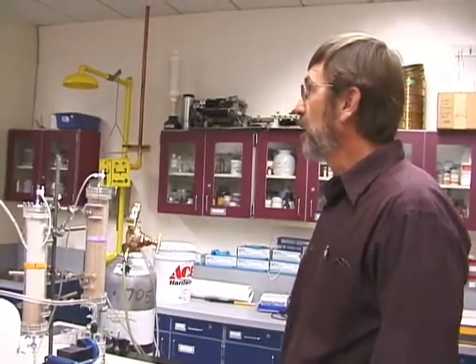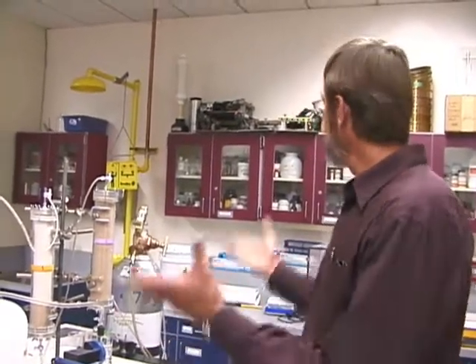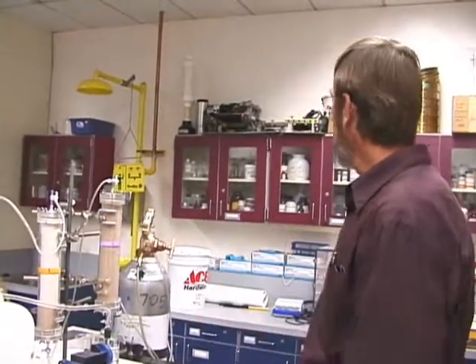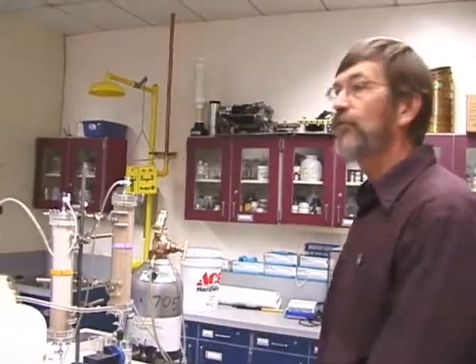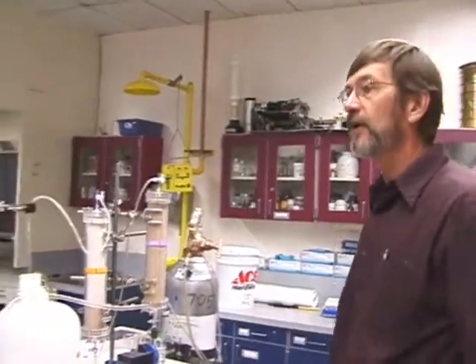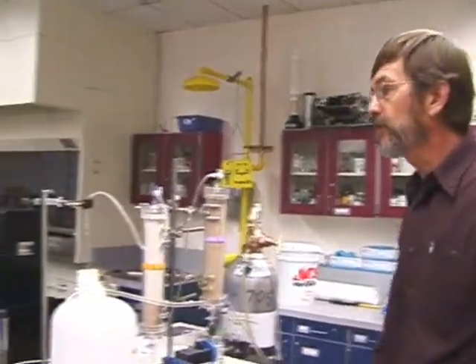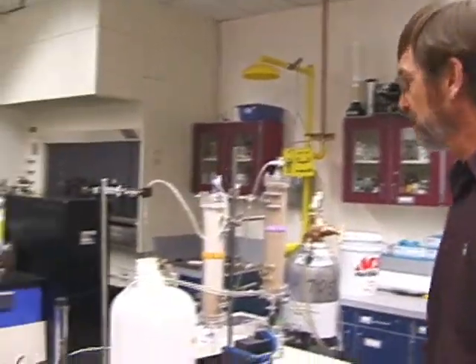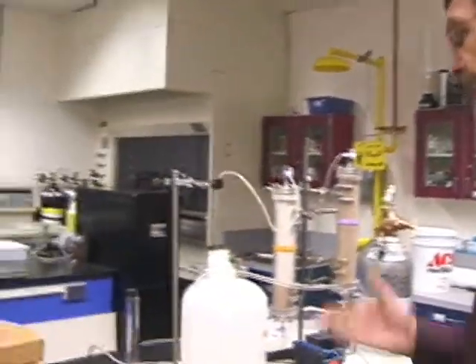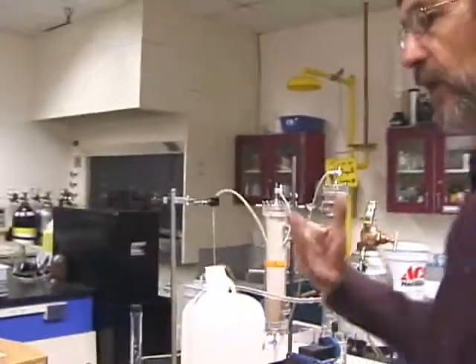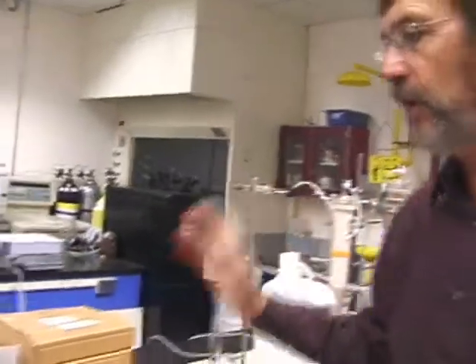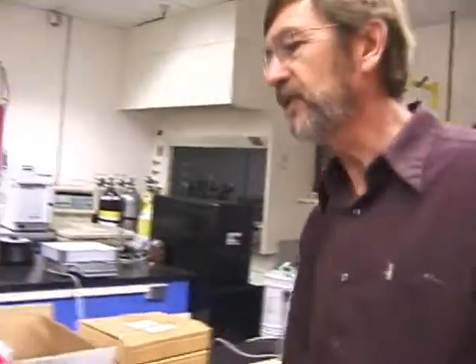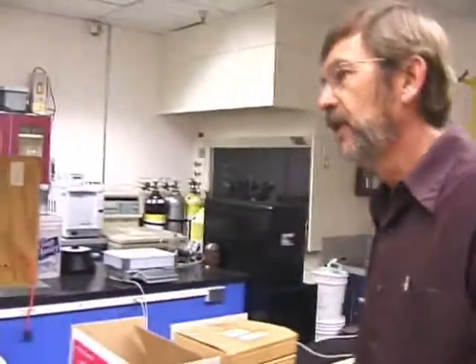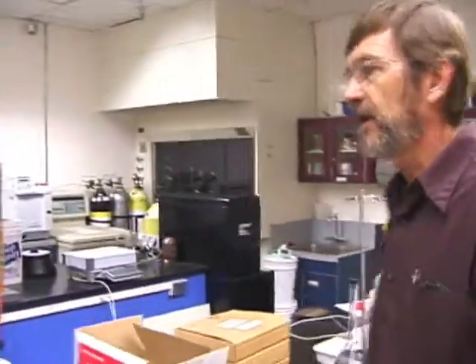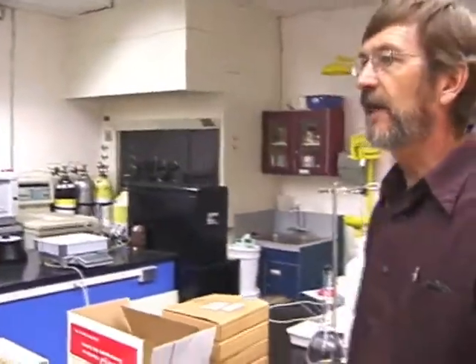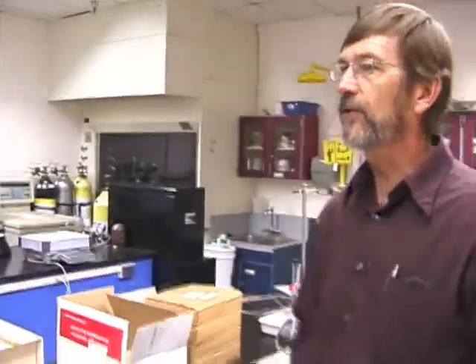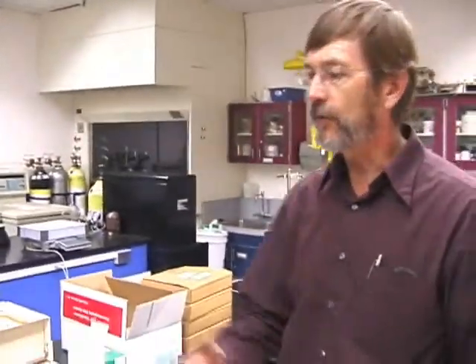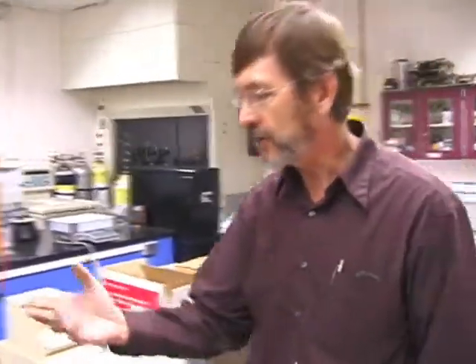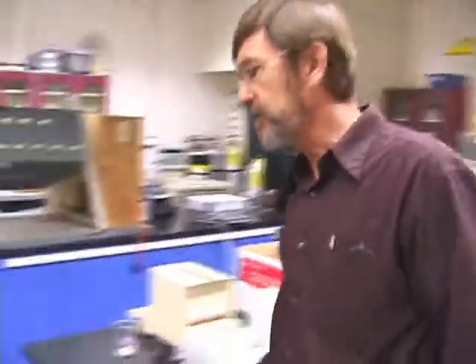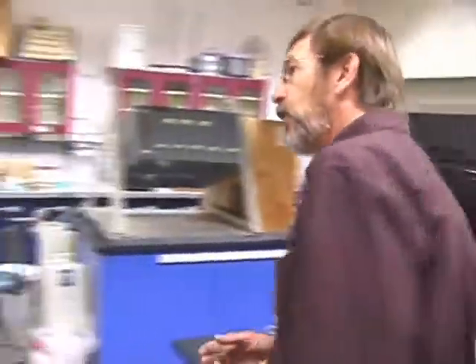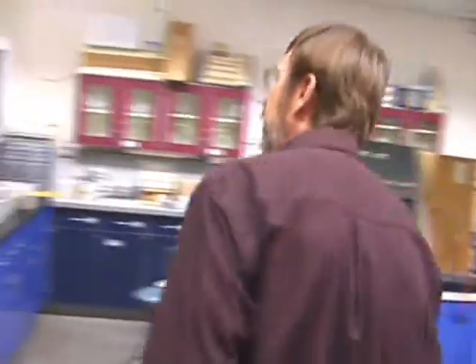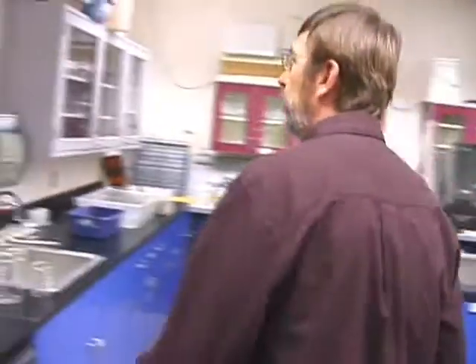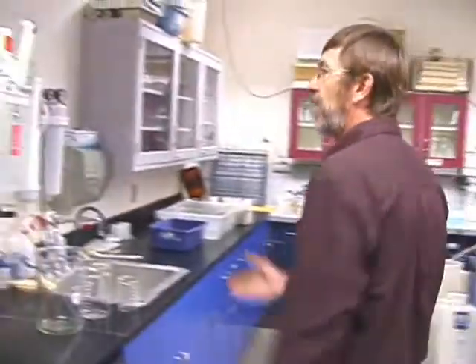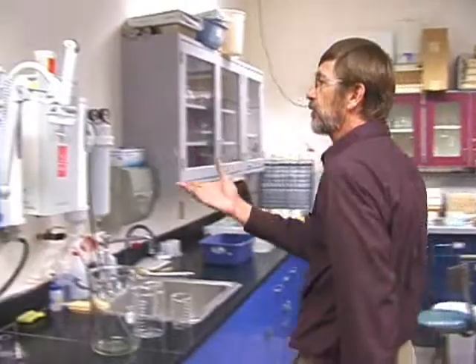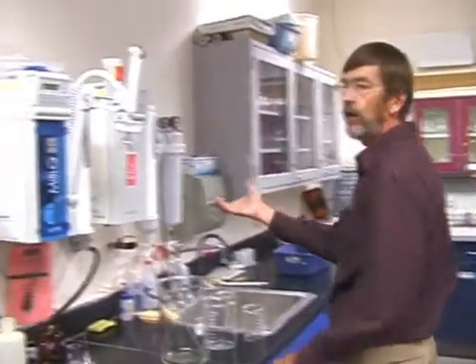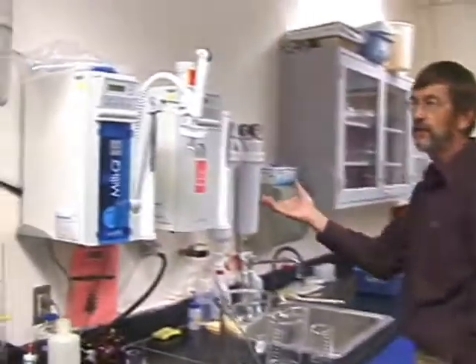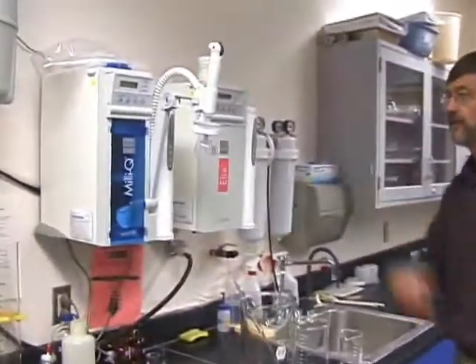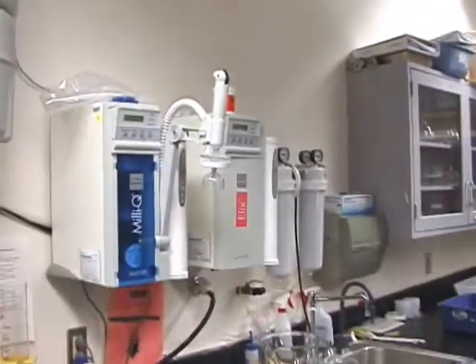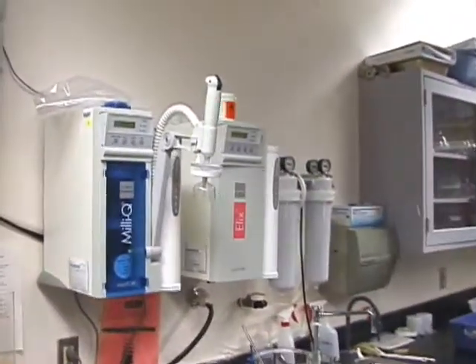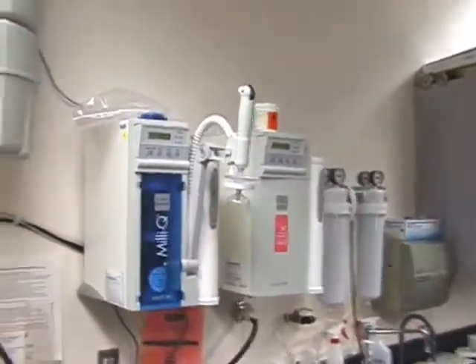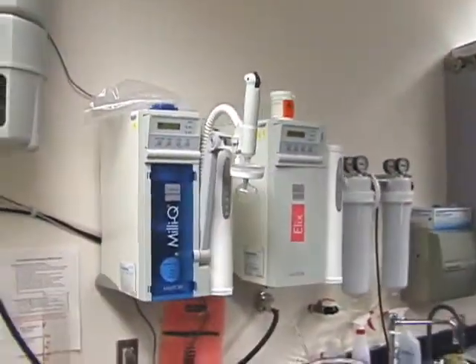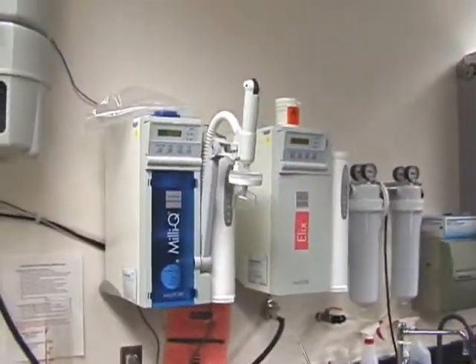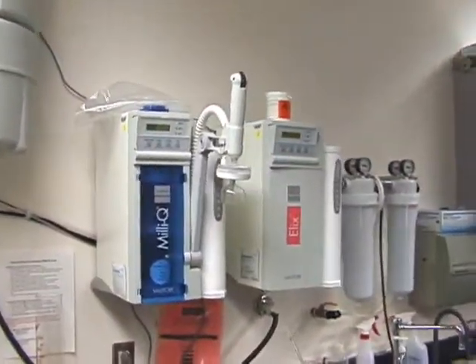The lab is pretty well equipped. We have pumps and samplers over here against this wall. We have a high purity water system for making our analytical standards and so forth.